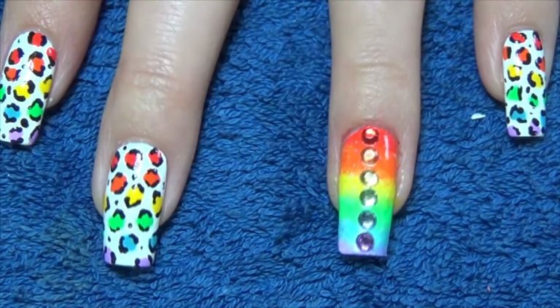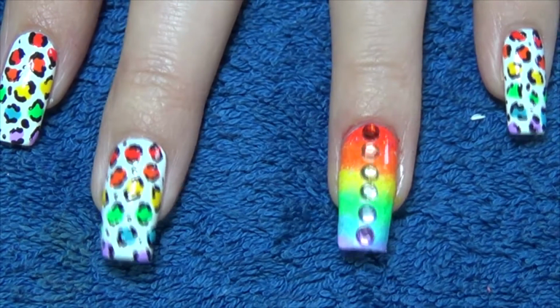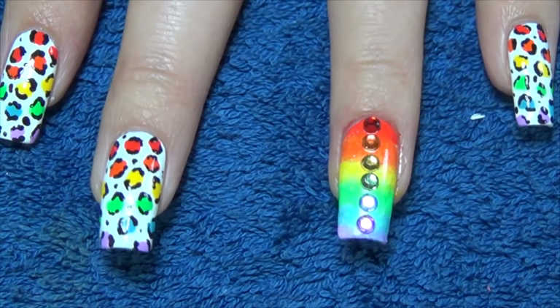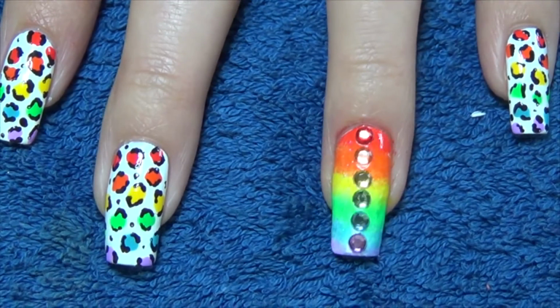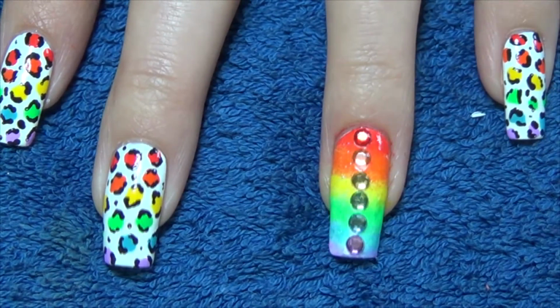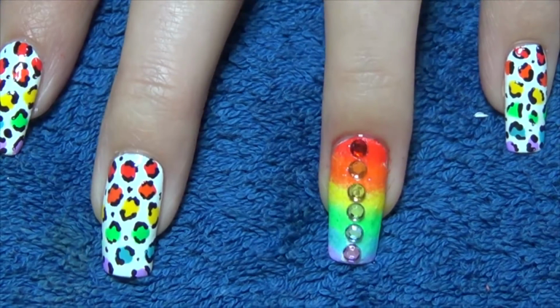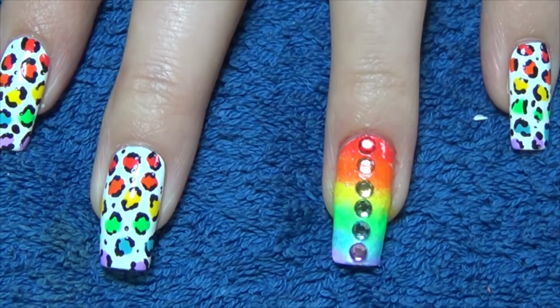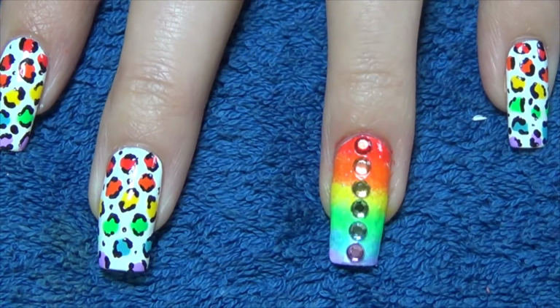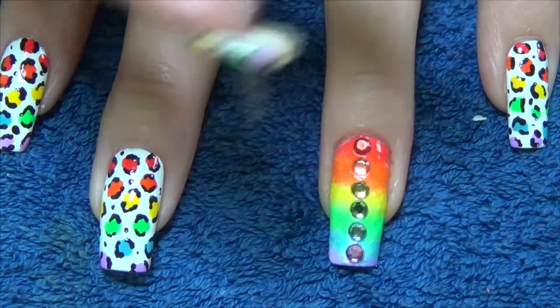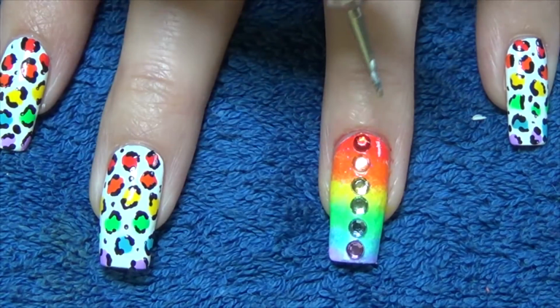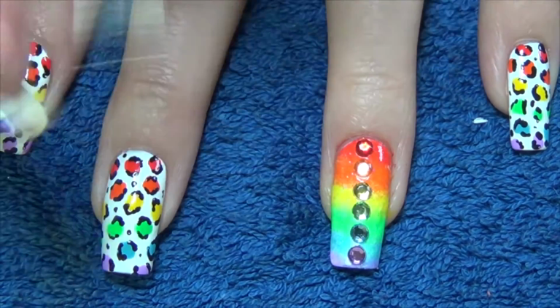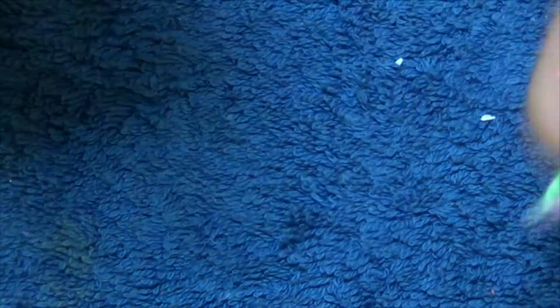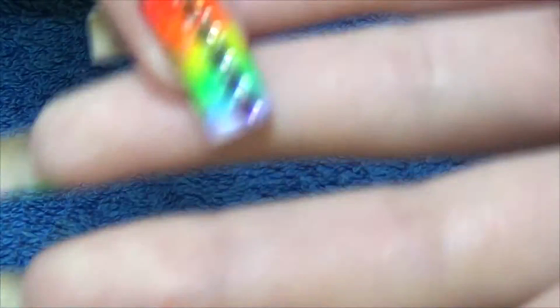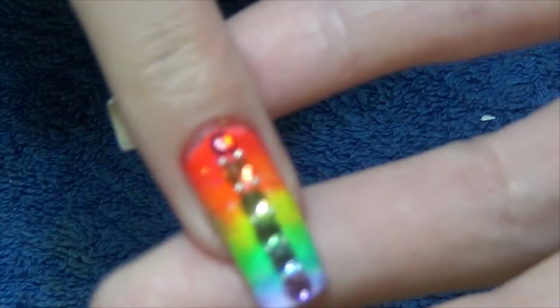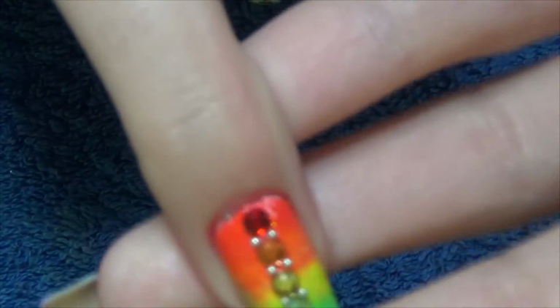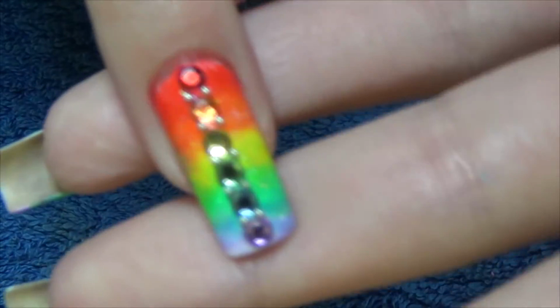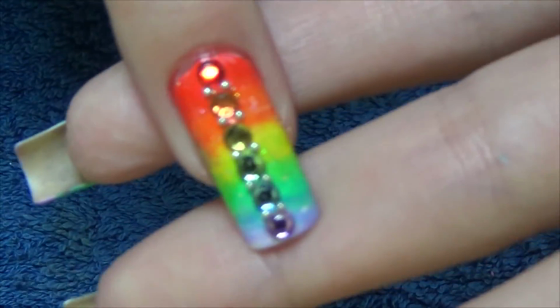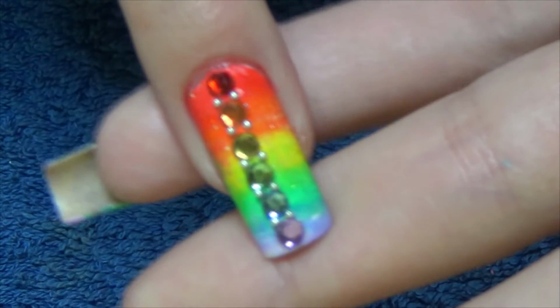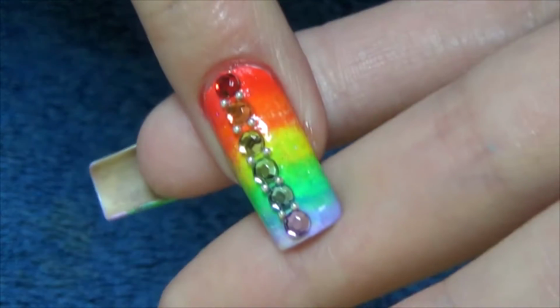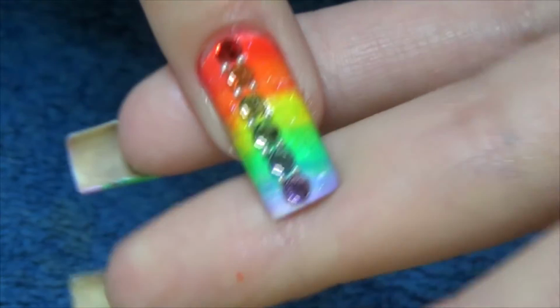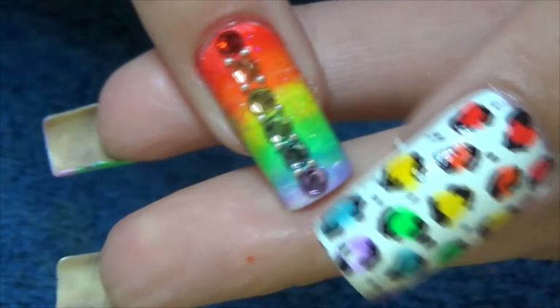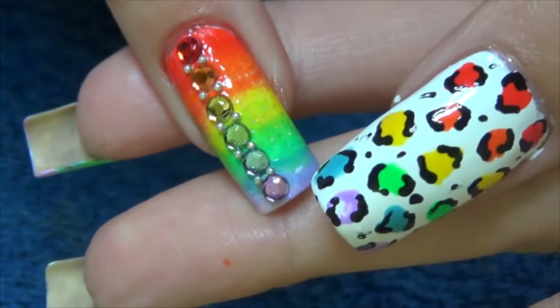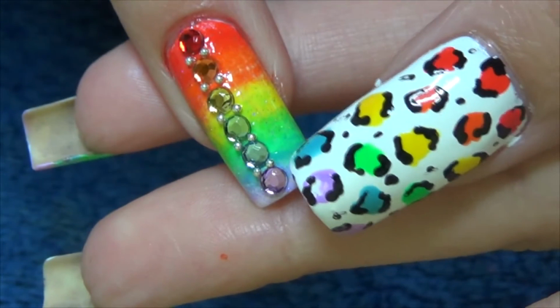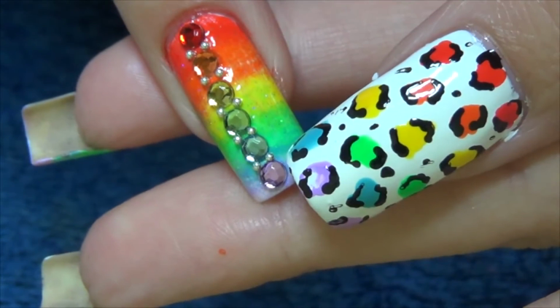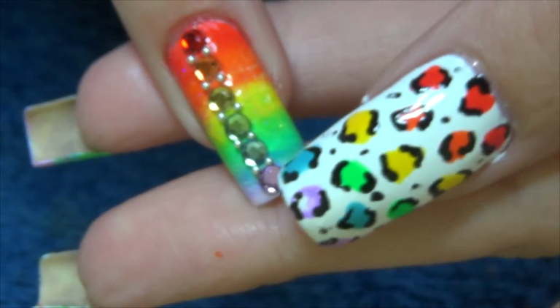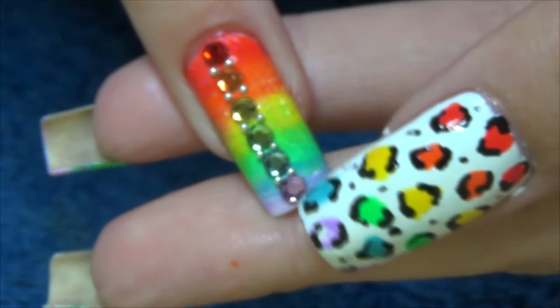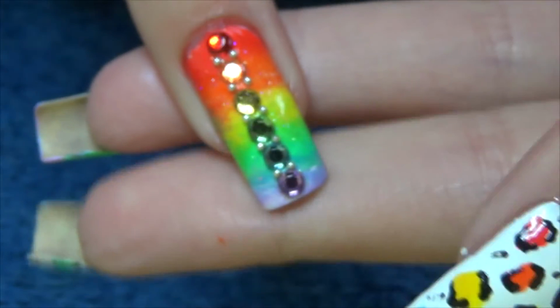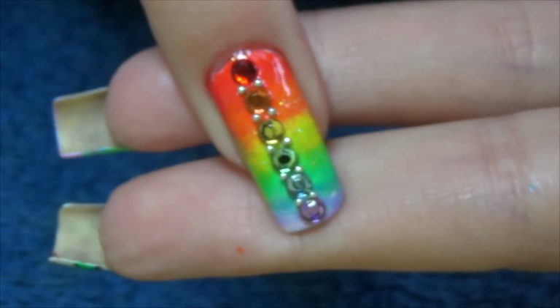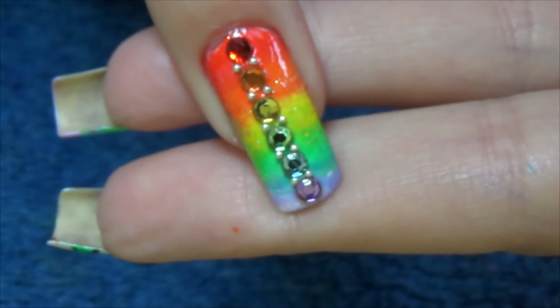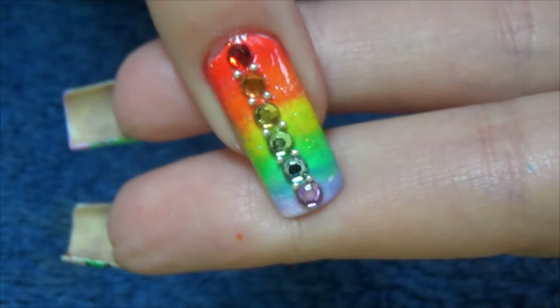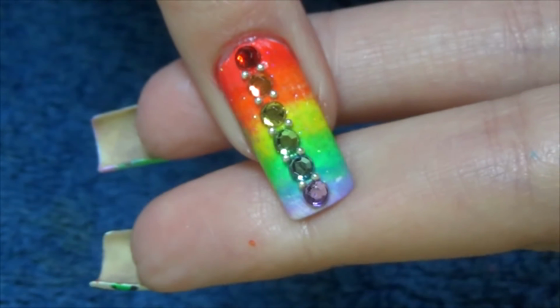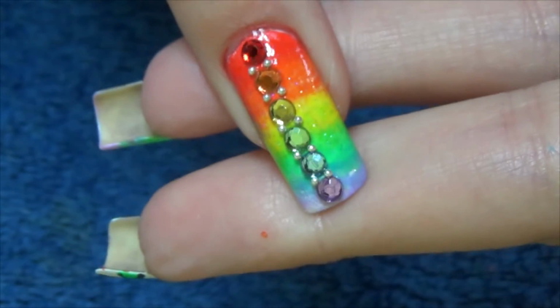We're then going to add these individual little beads. You can just see I've put one on either side of the crystal and in between them there.